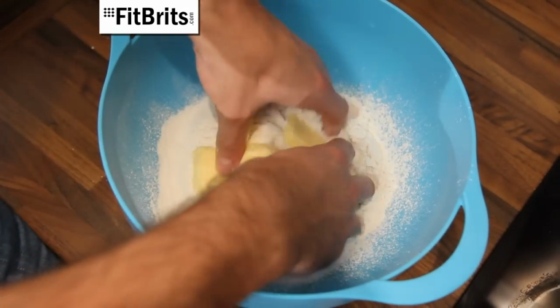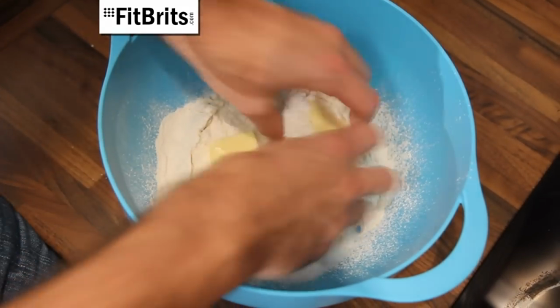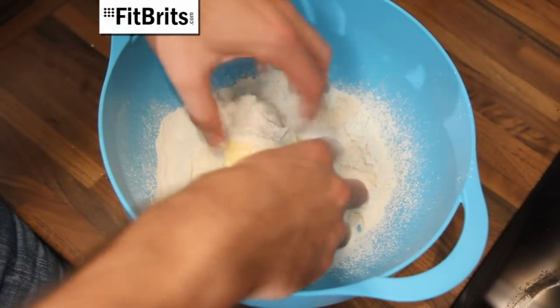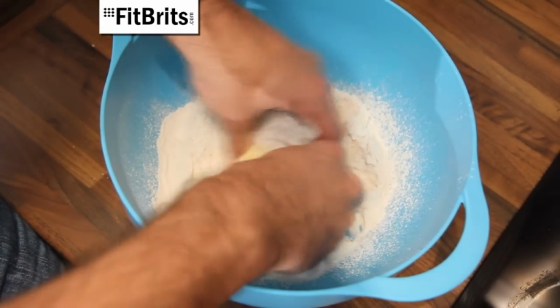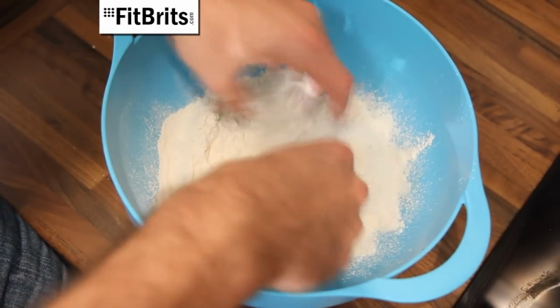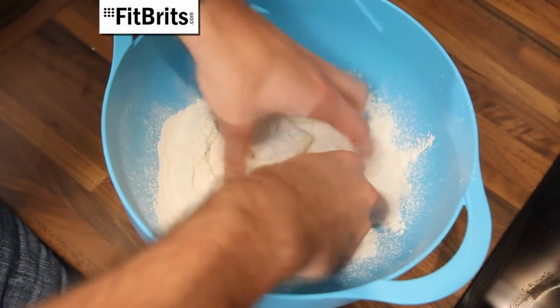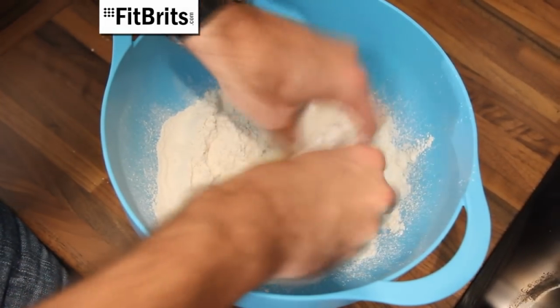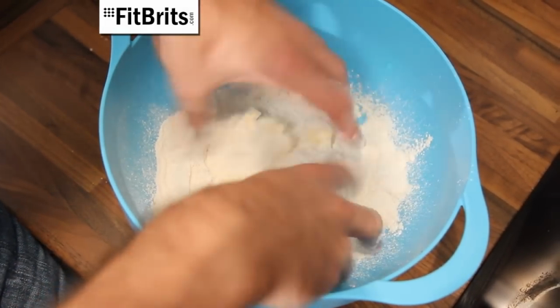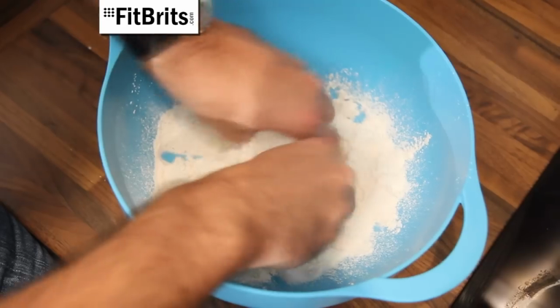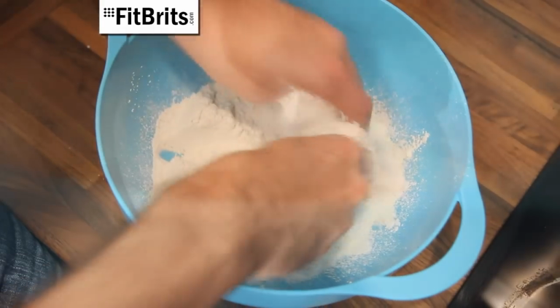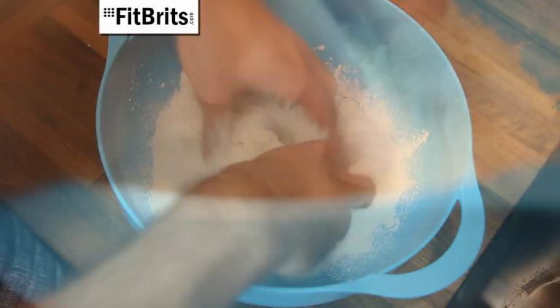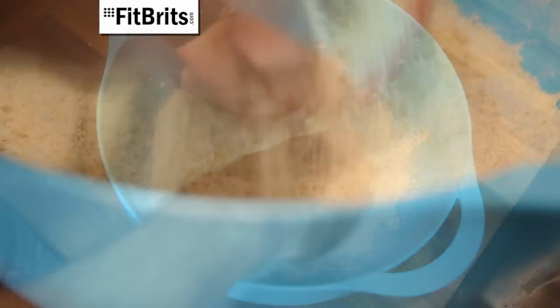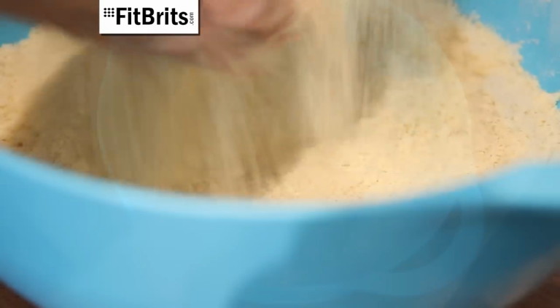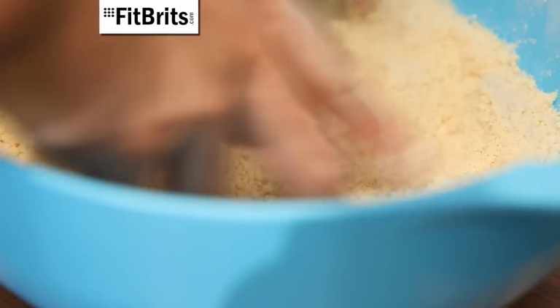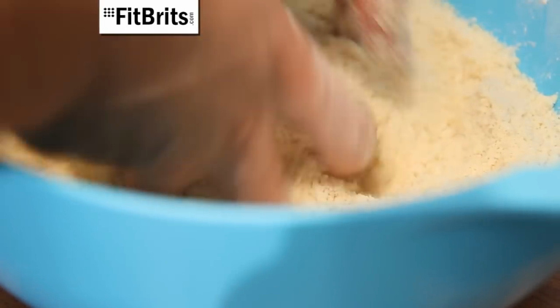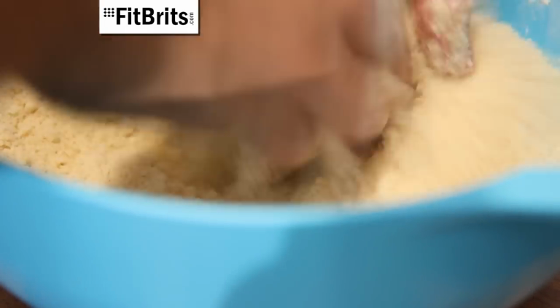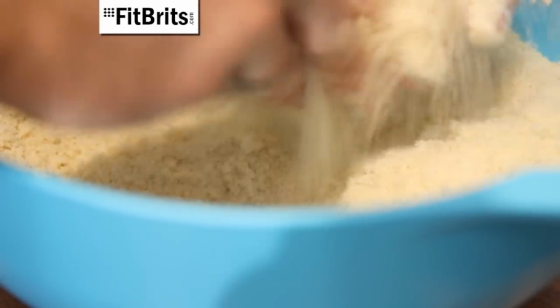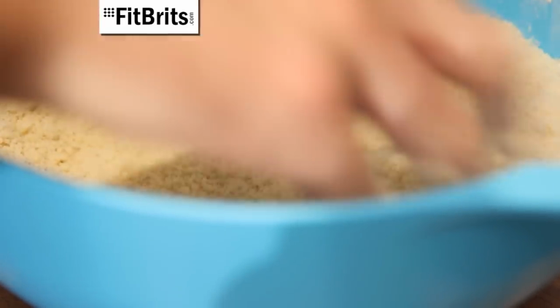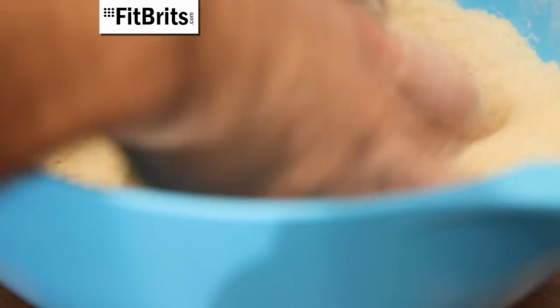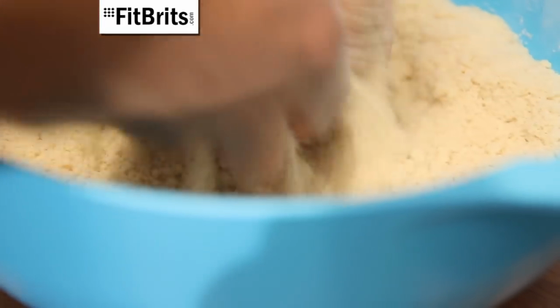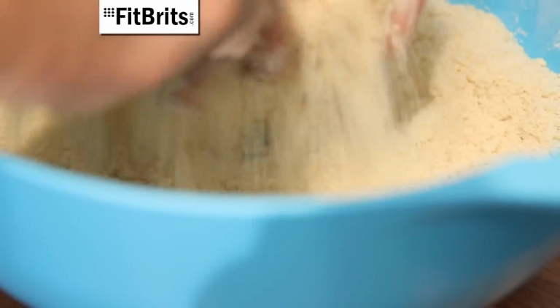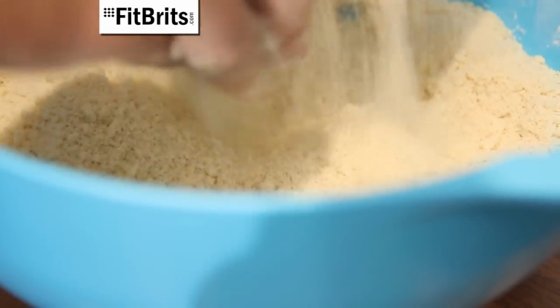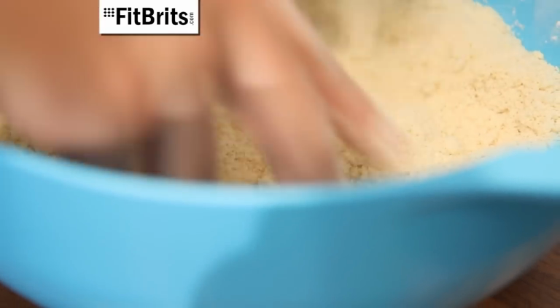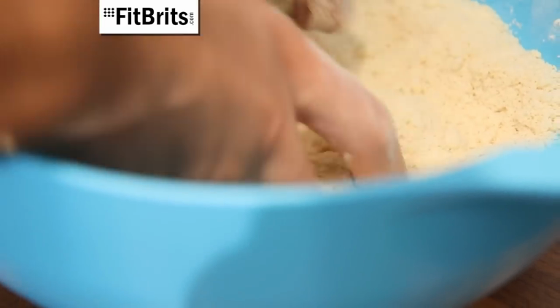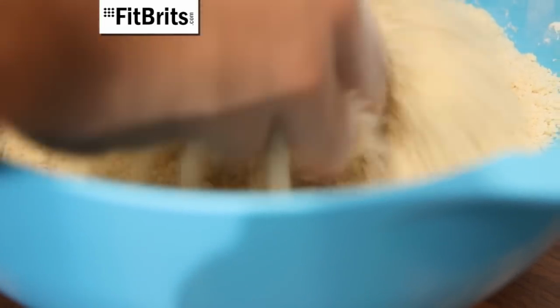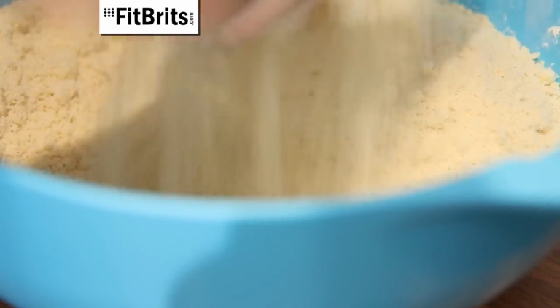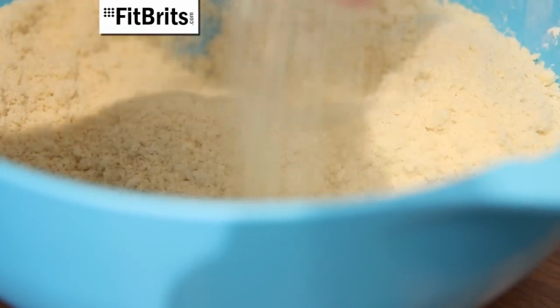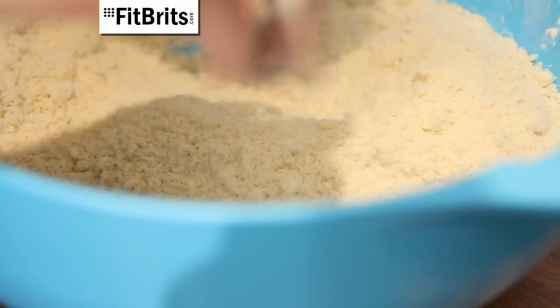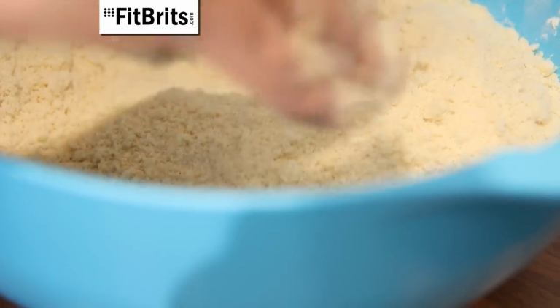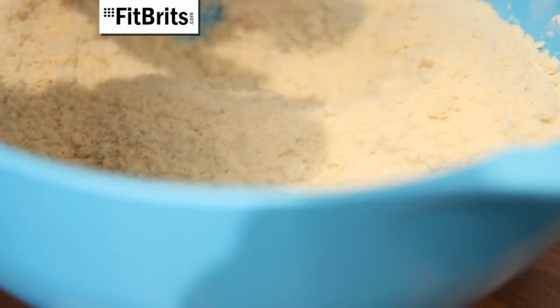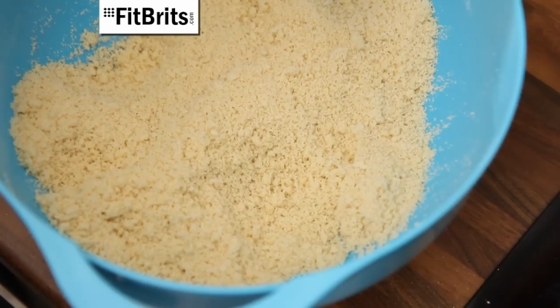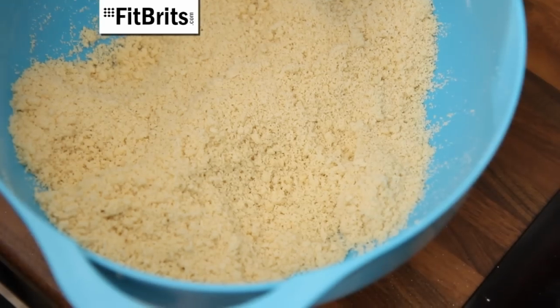Then use your fingertips to mix the ingredients in the bowl together until it starts to resemble breadcrumbs, and remember to be patient because it can take up to about 10 minutes to do.